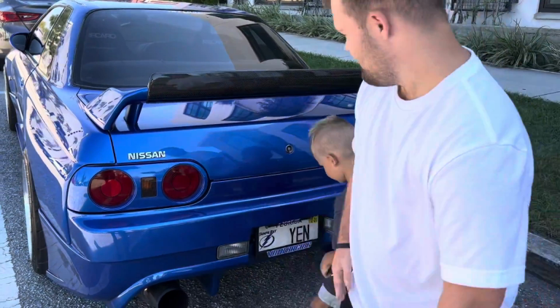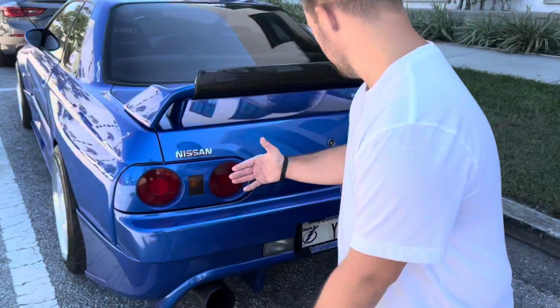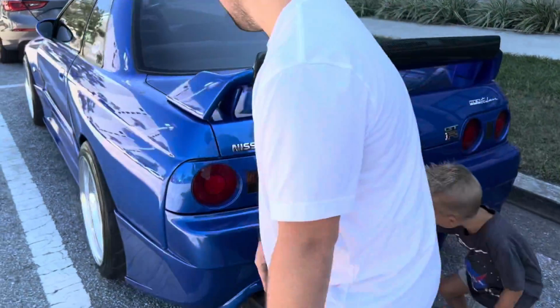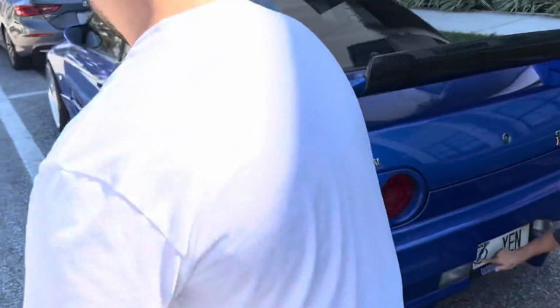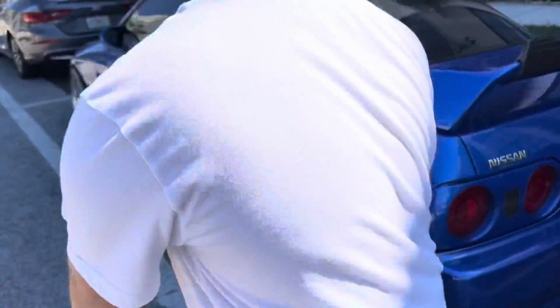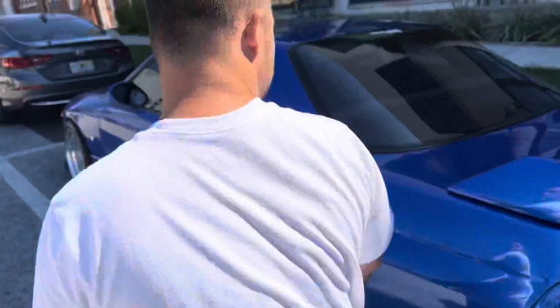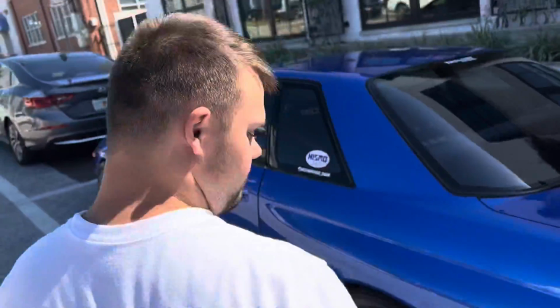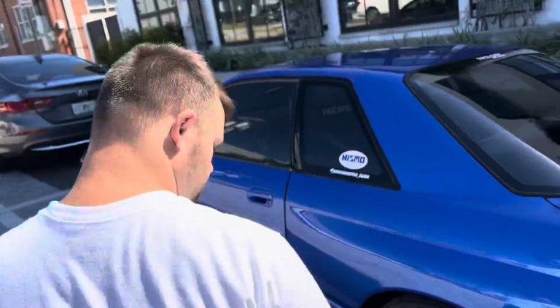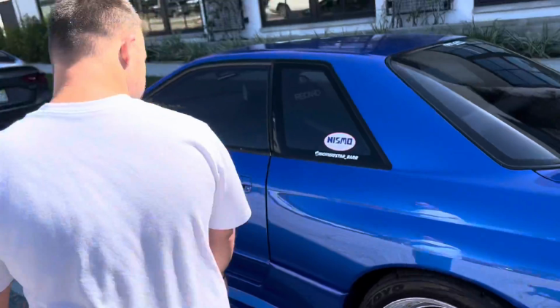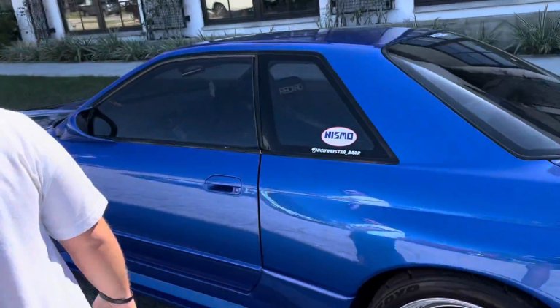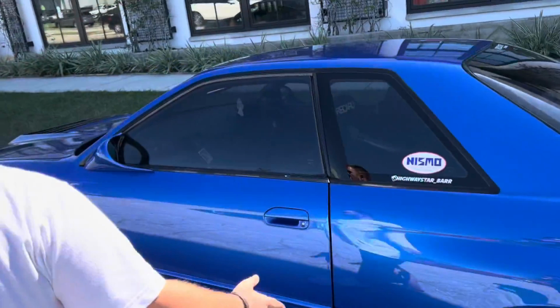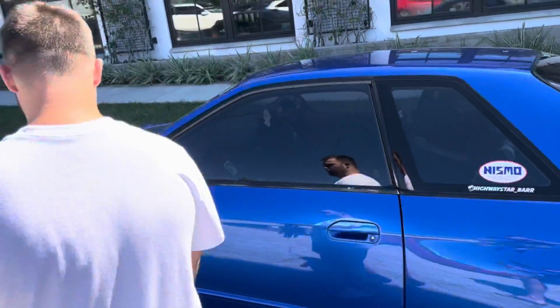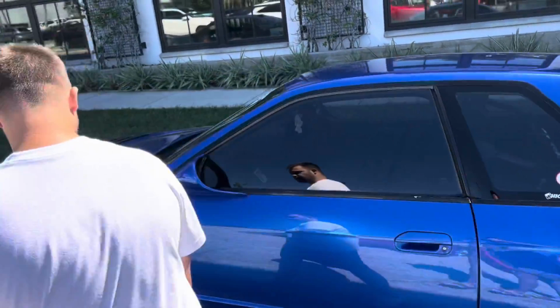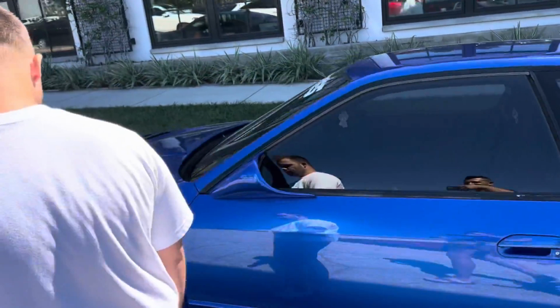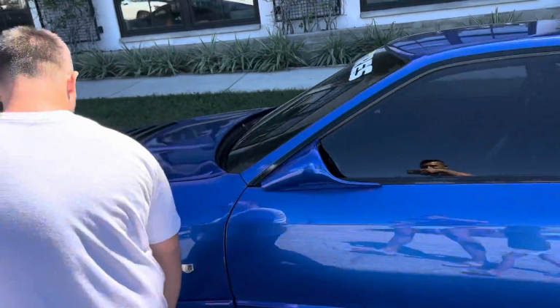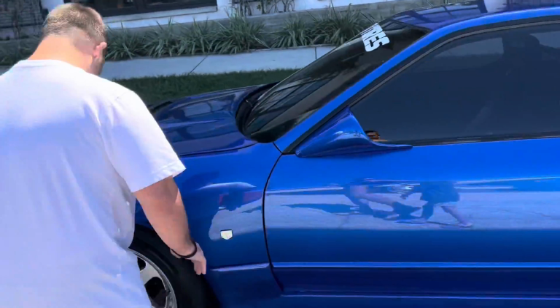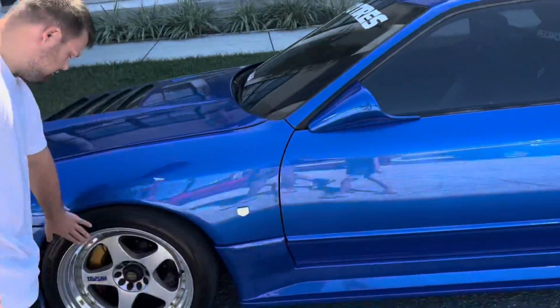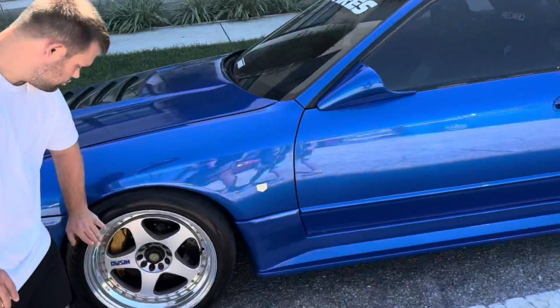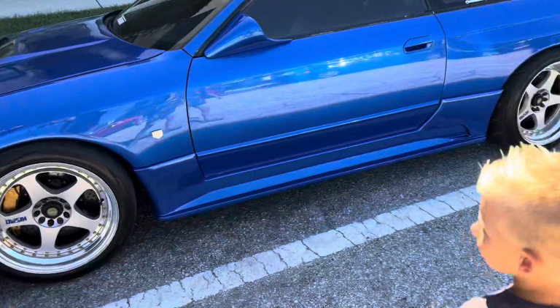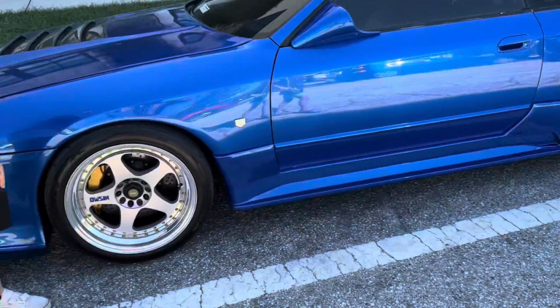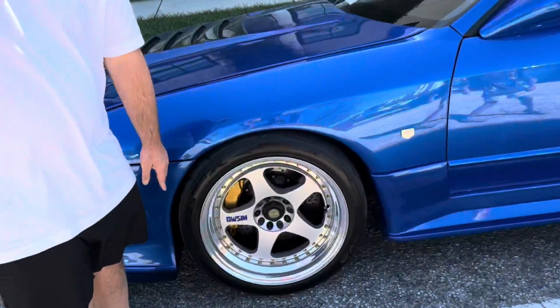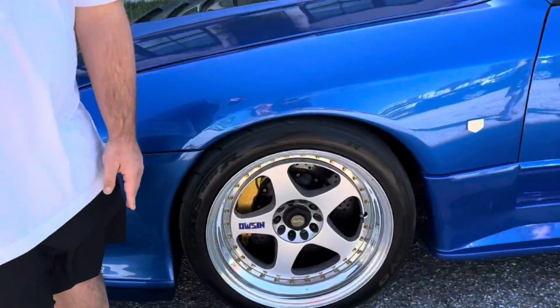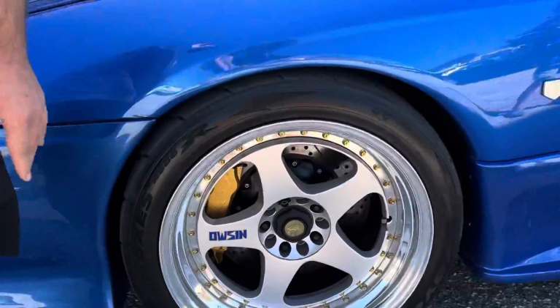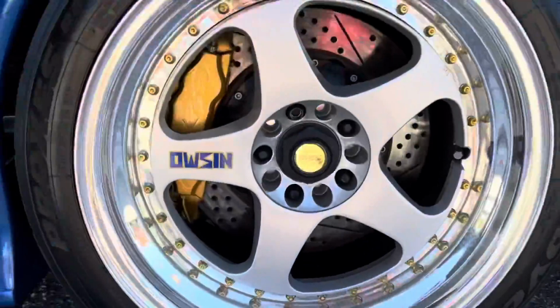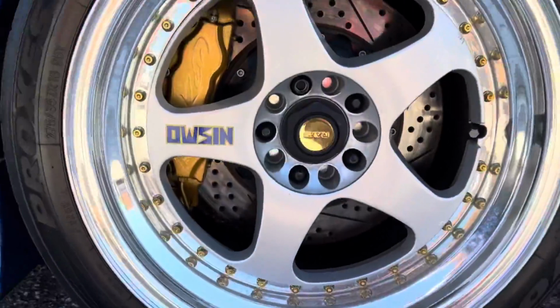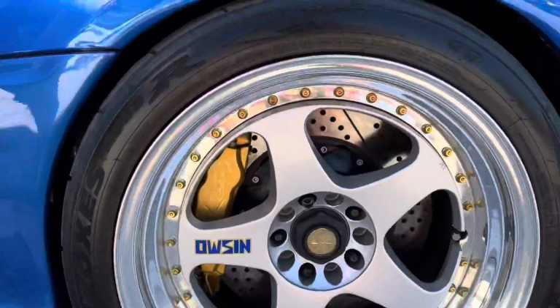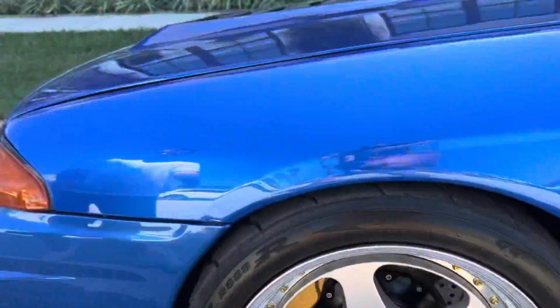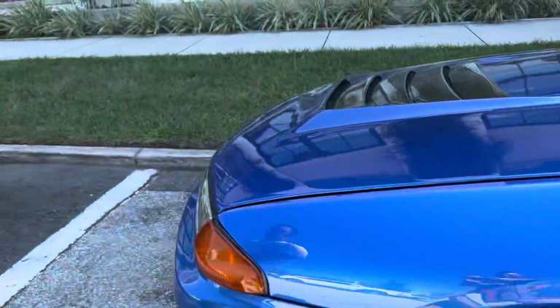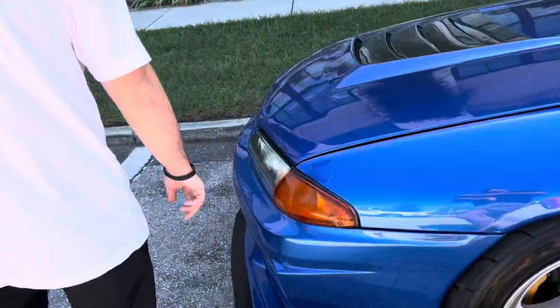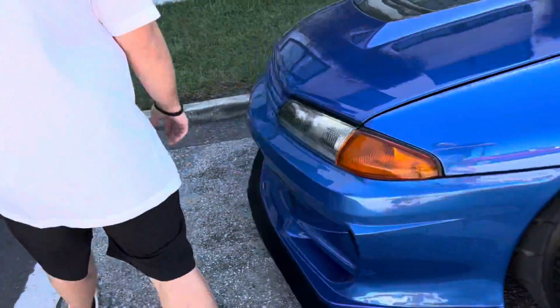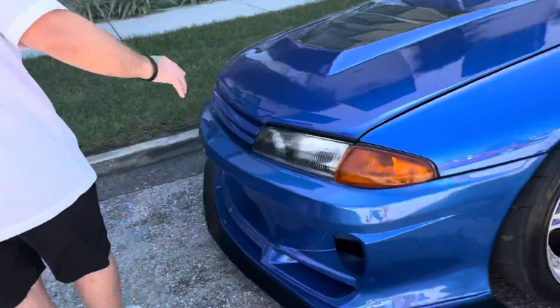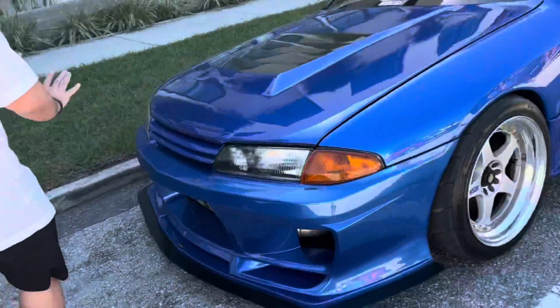Let's go over here, this side of the car. Papa, come here.